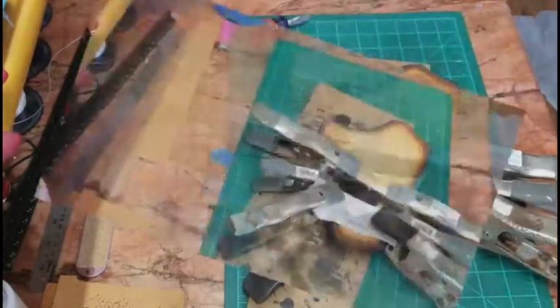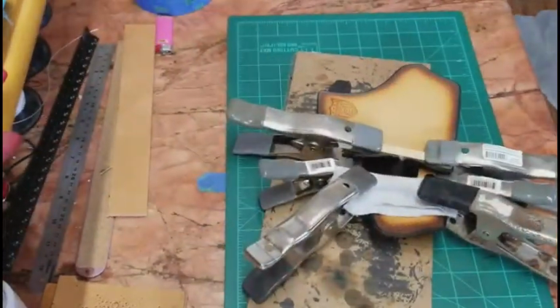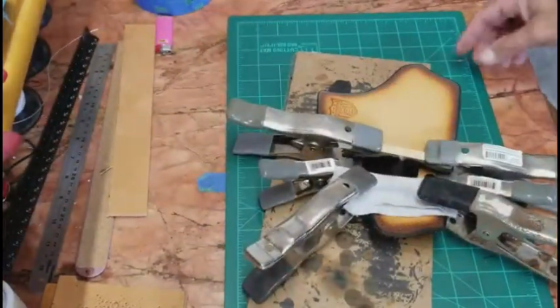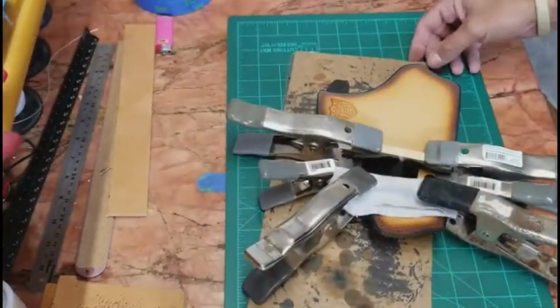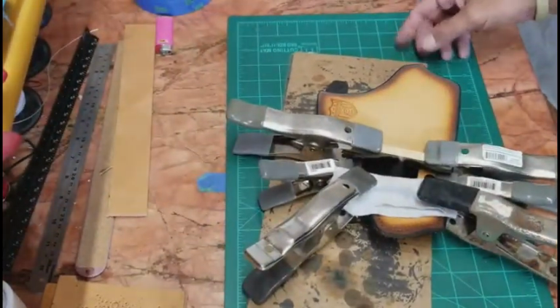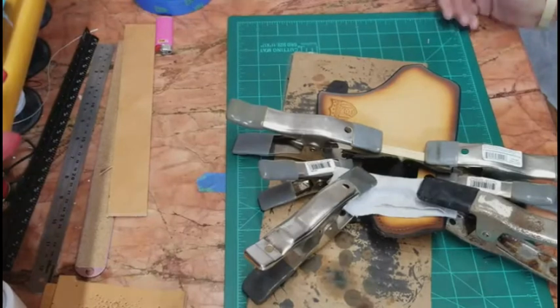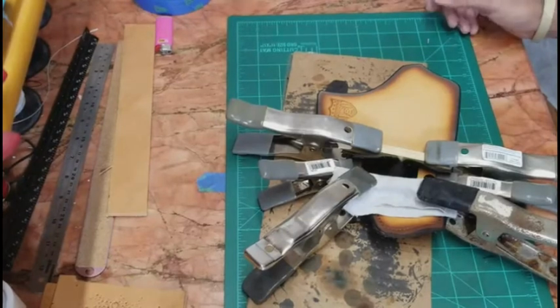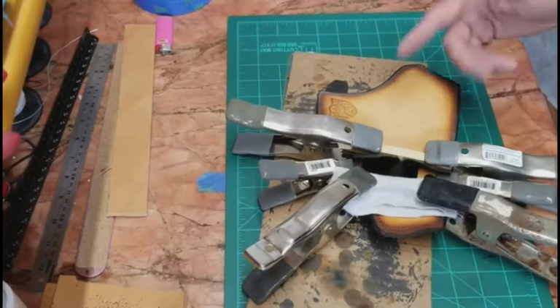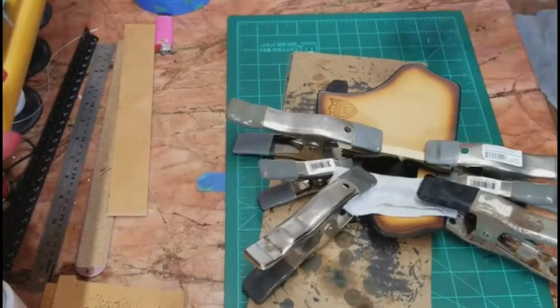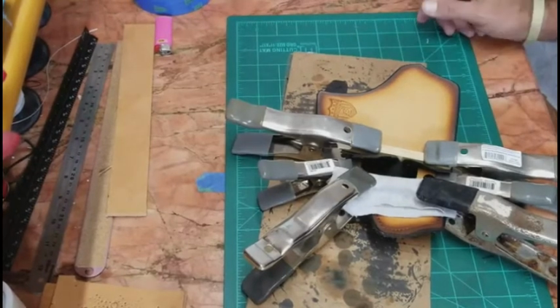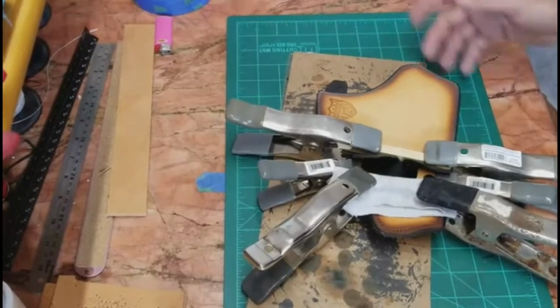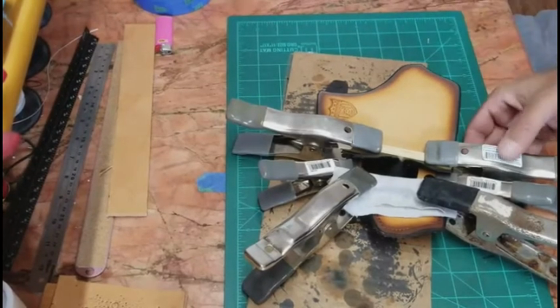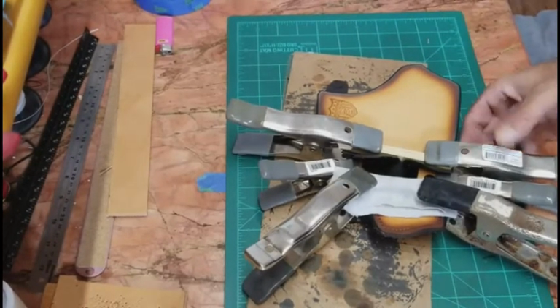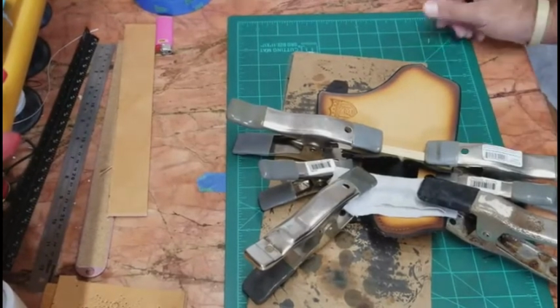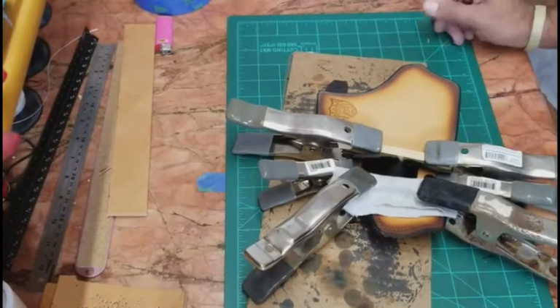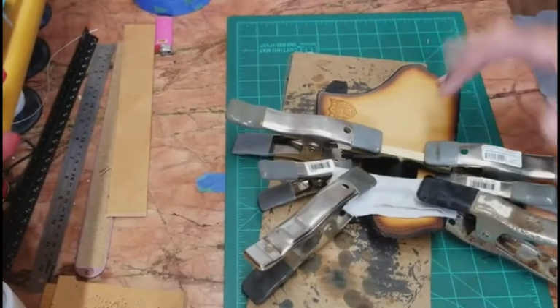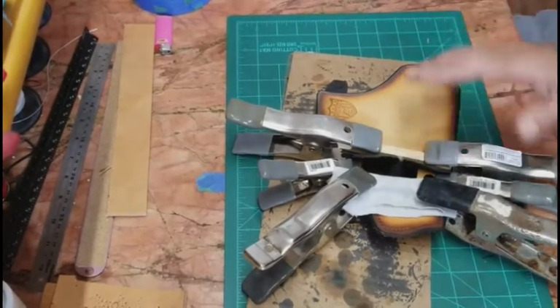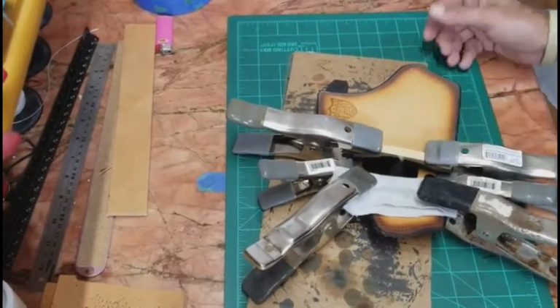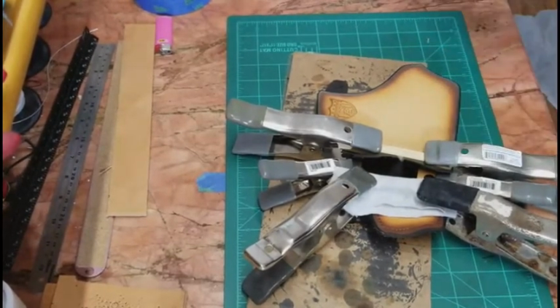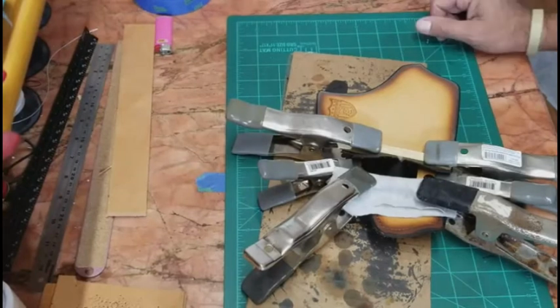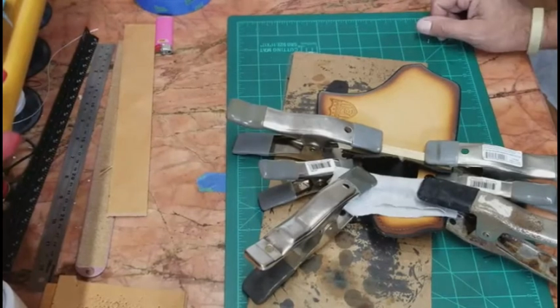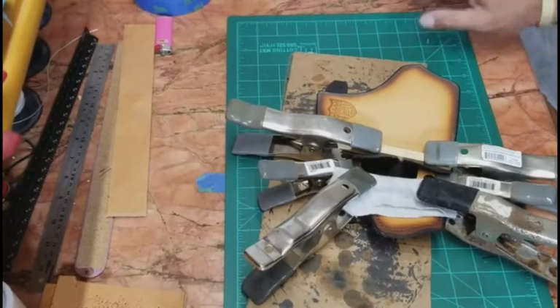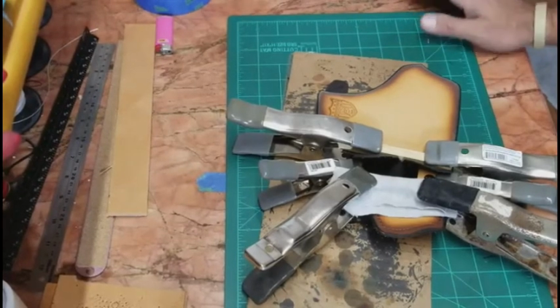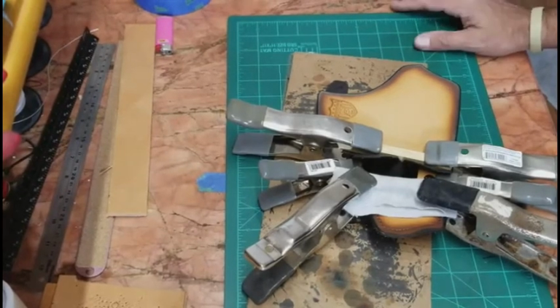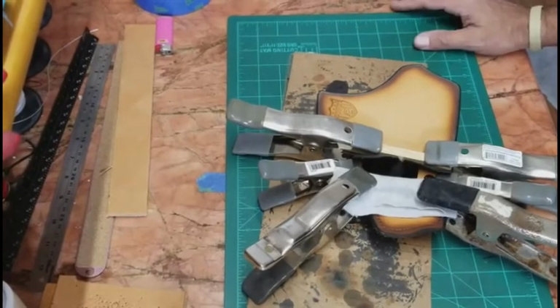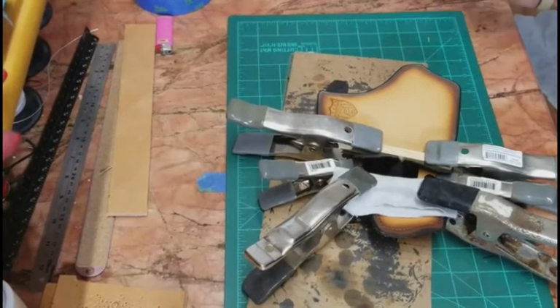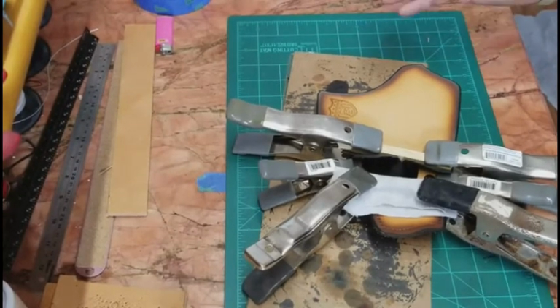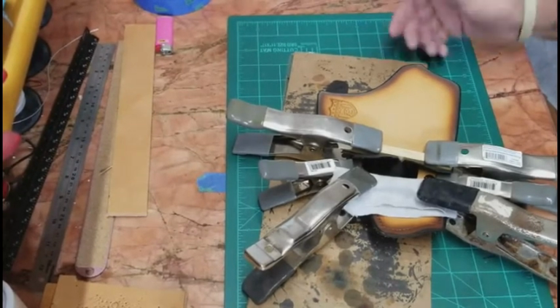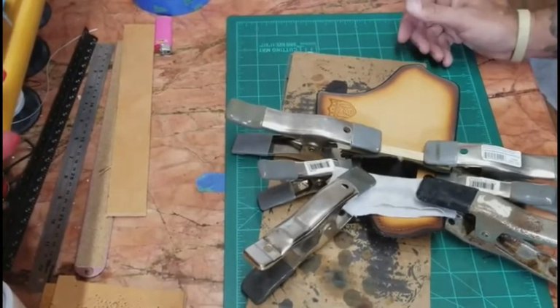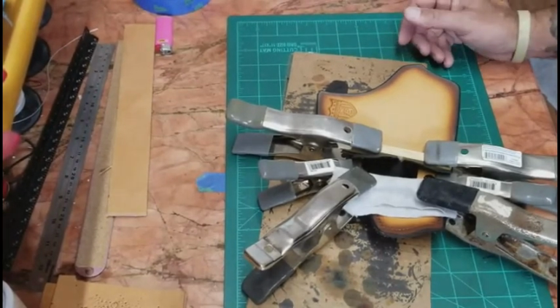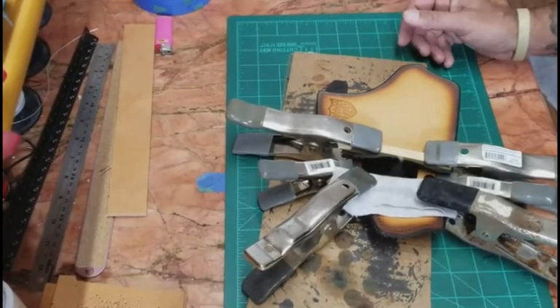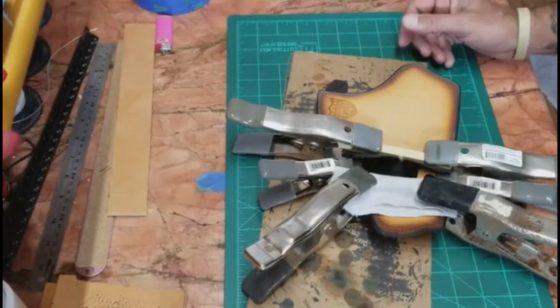That's going to do it for this part of the series. We're going to let this cure and set up for 24 hours — keep it pressed, put it somewhere out of the way, and after I take the clamps off we'll go from there.